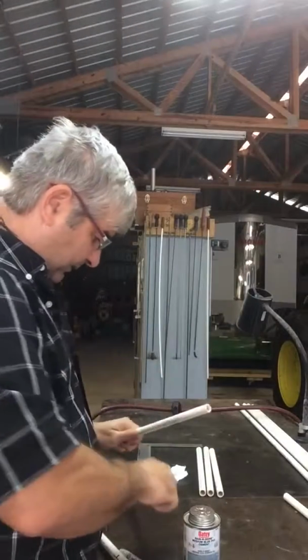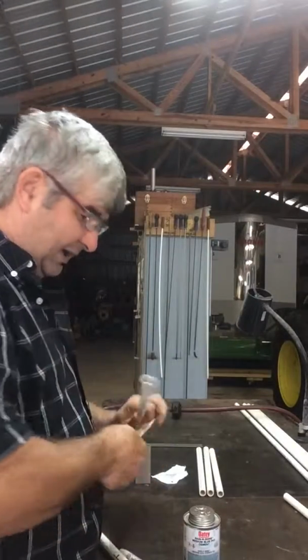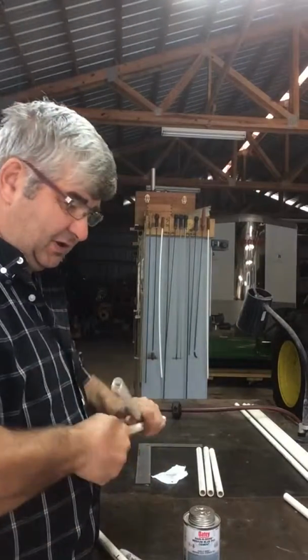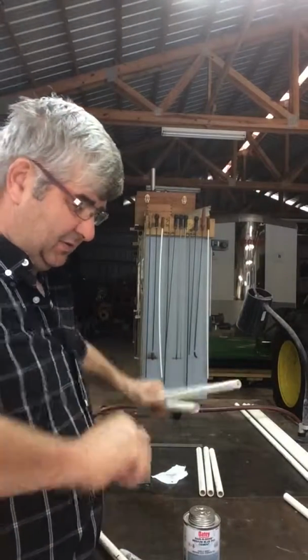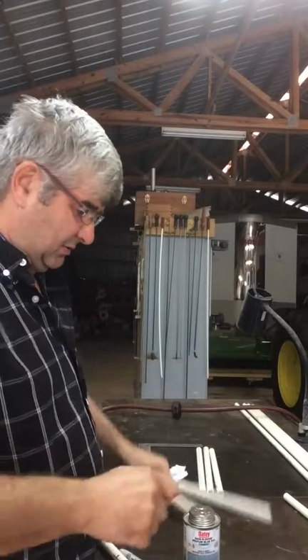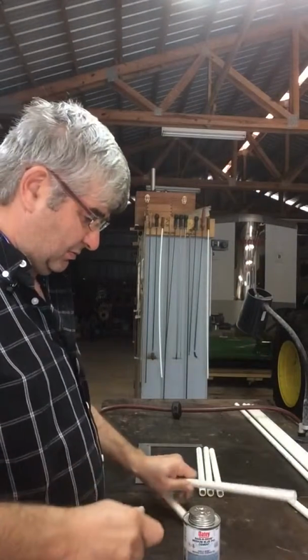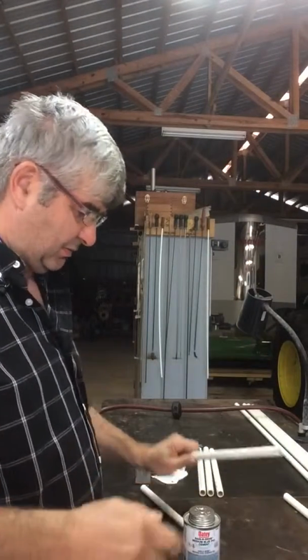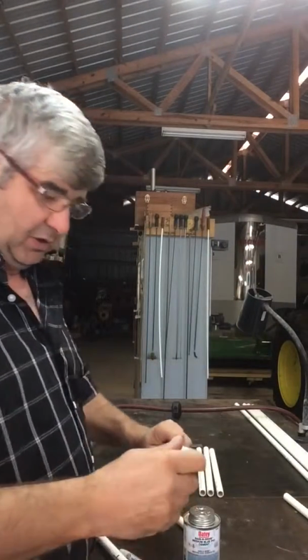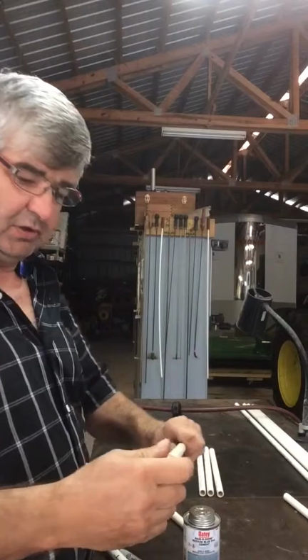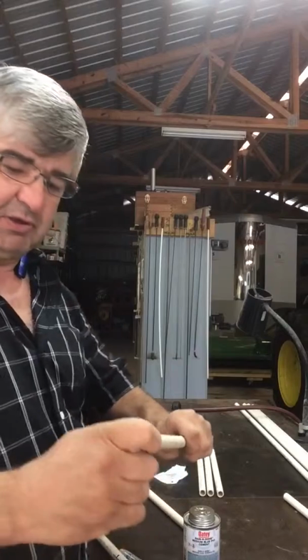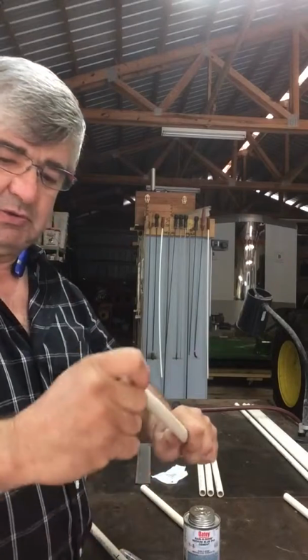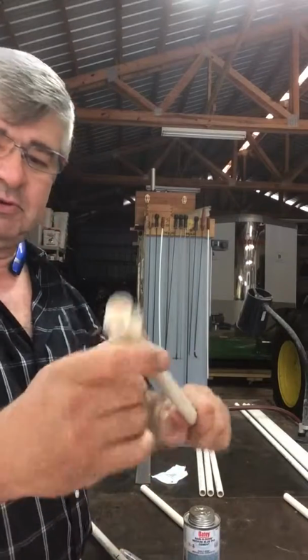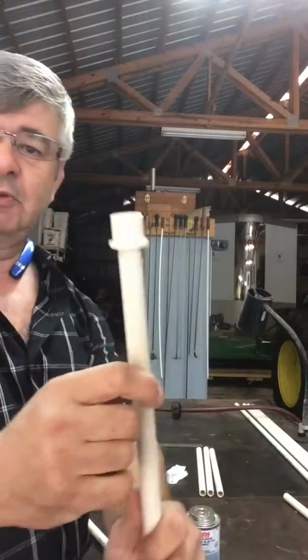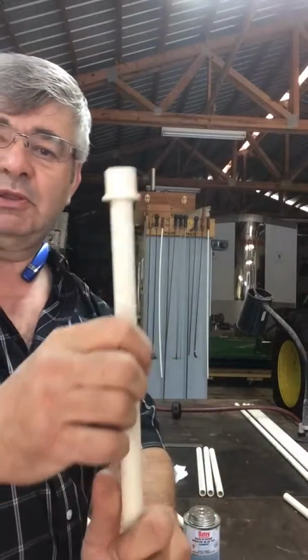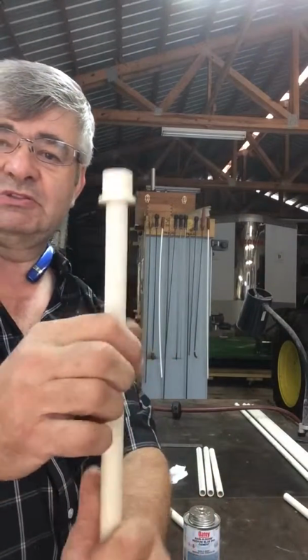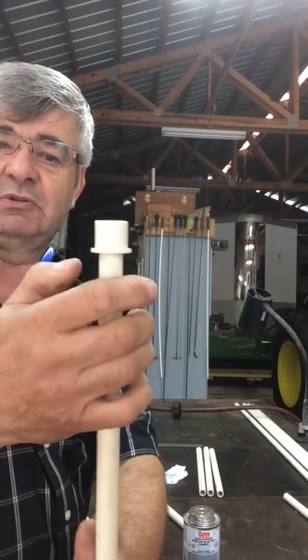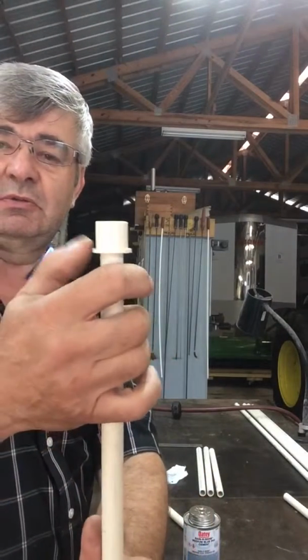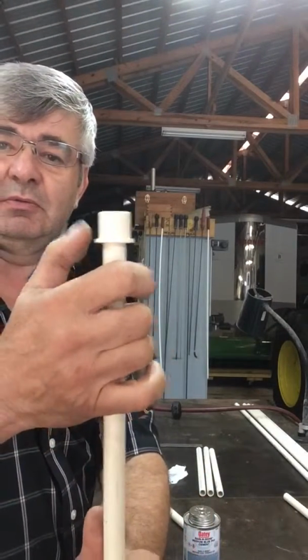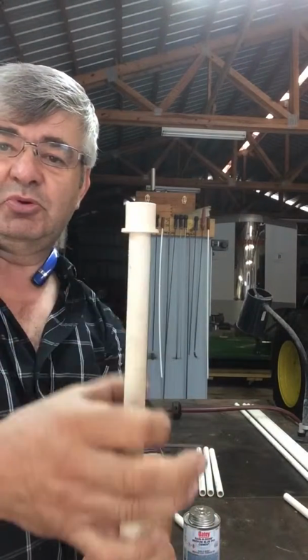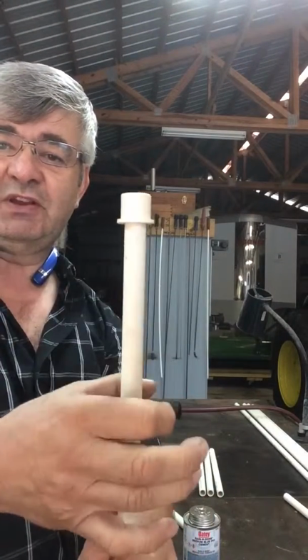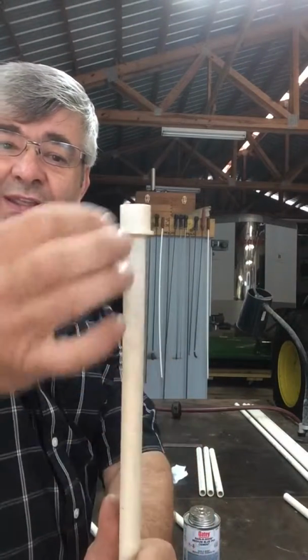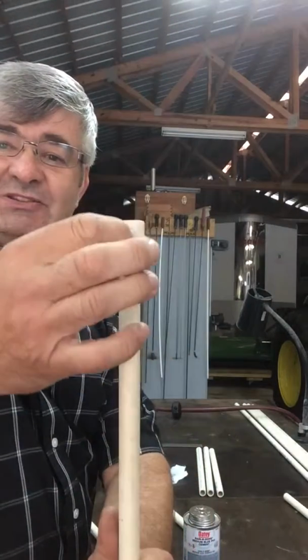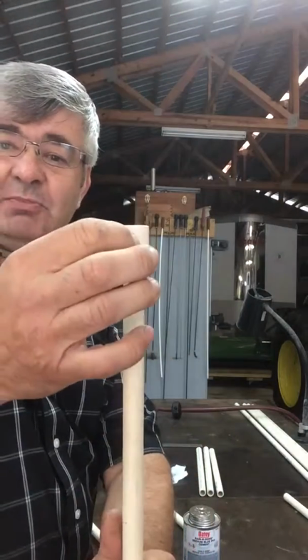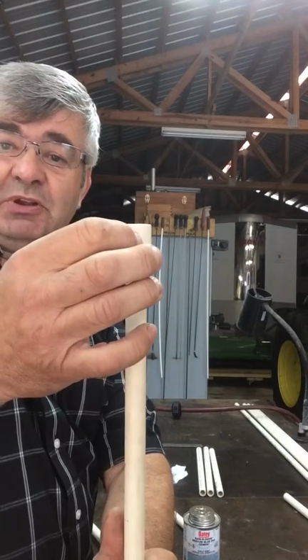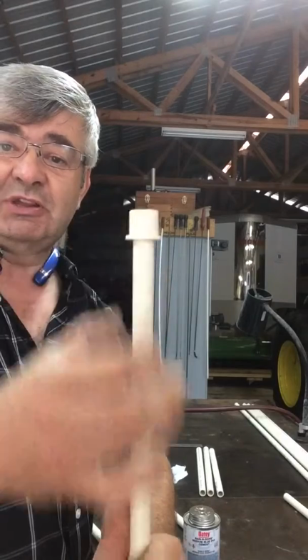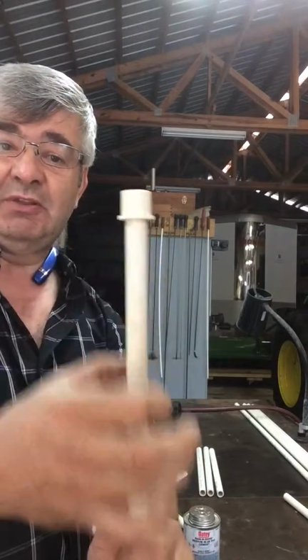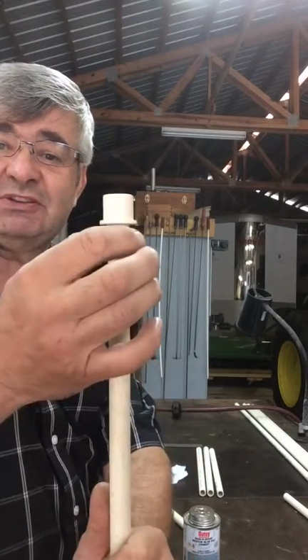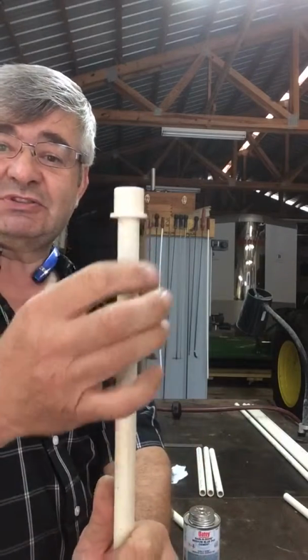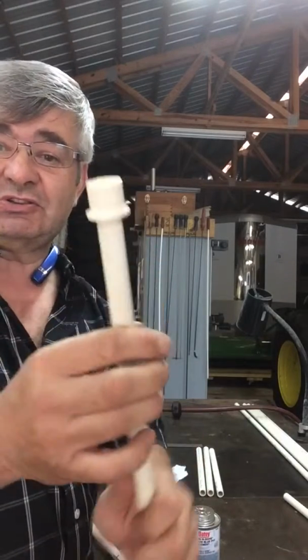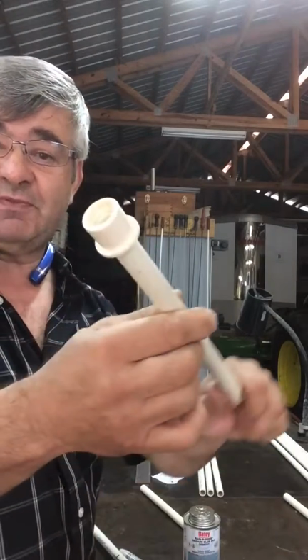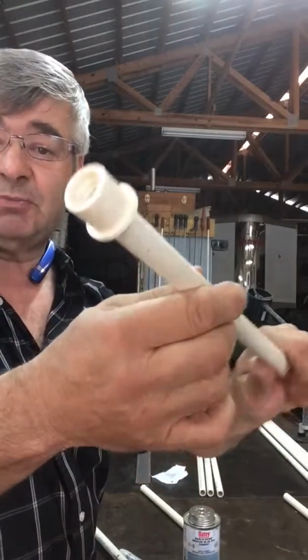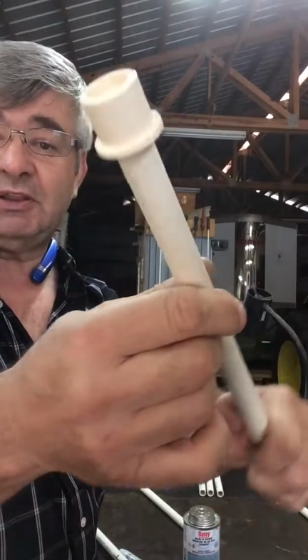The last thing you glue in is the bushing fitting. This is where the balloon goes, and the reason I use this particular shape fitting...